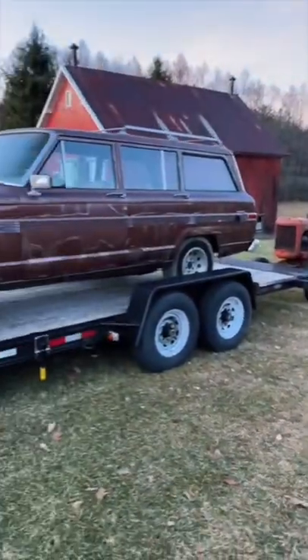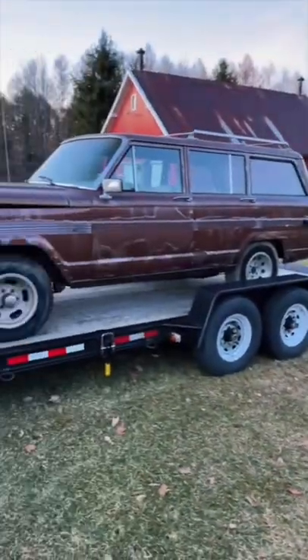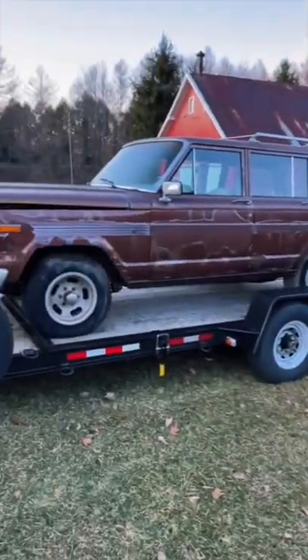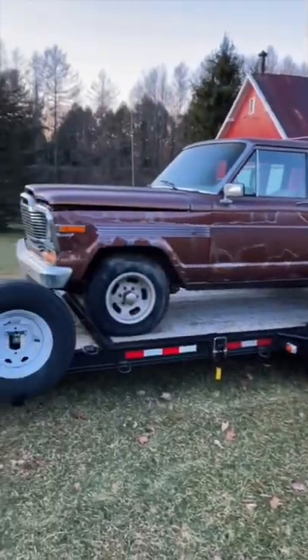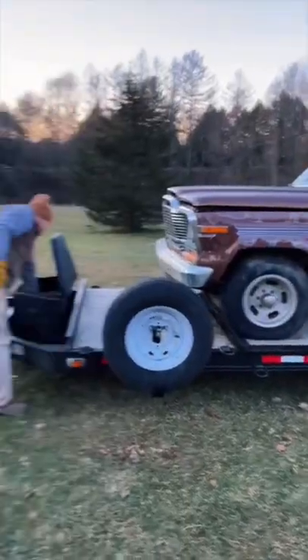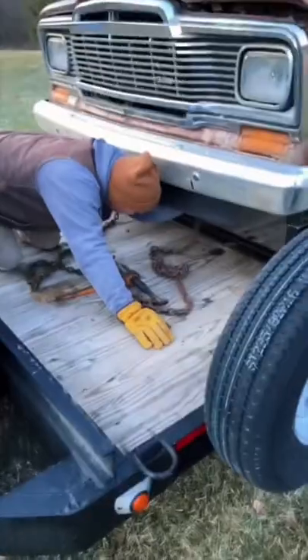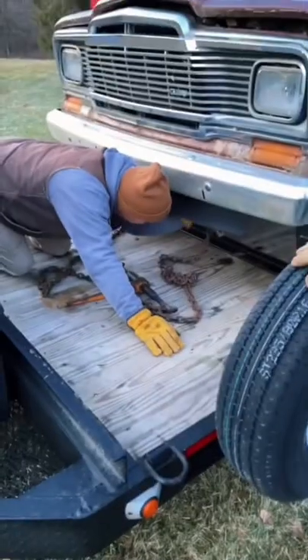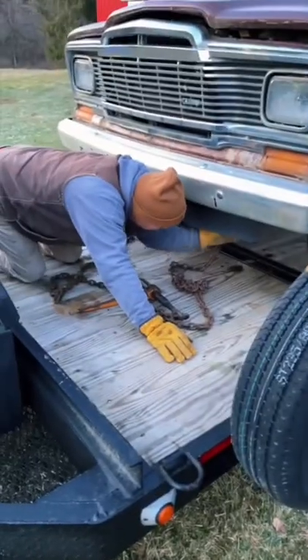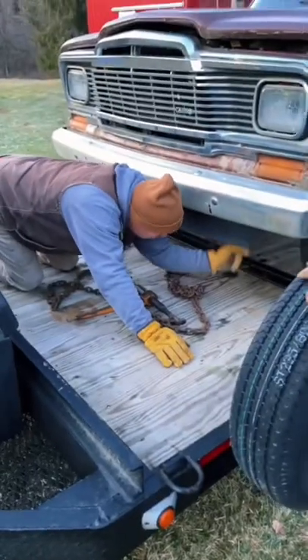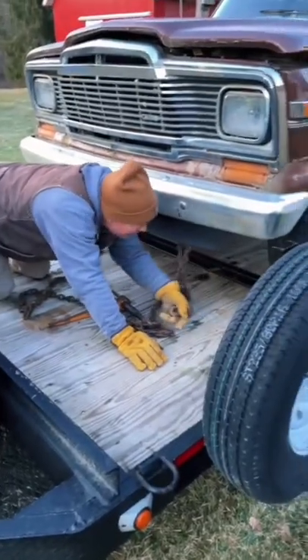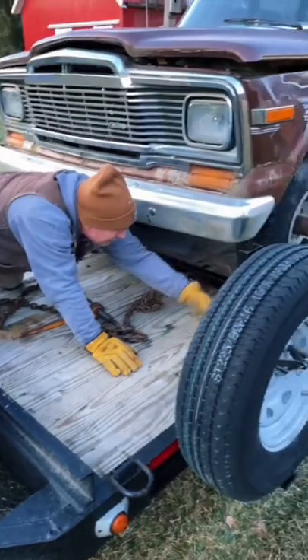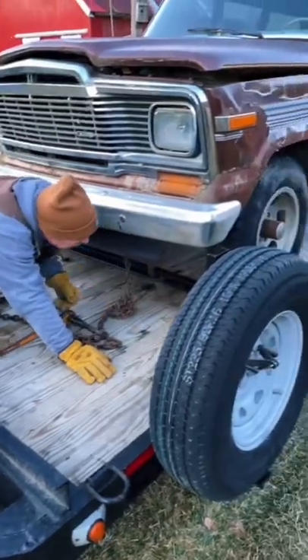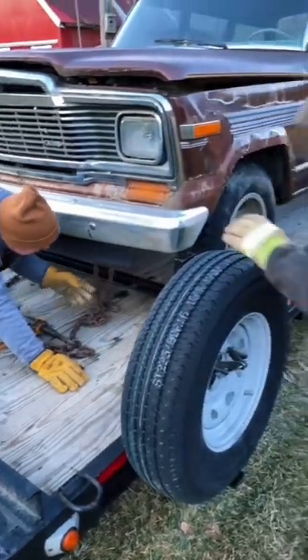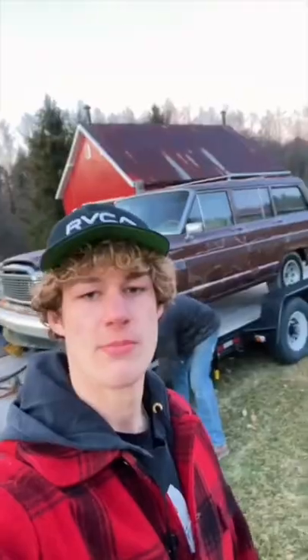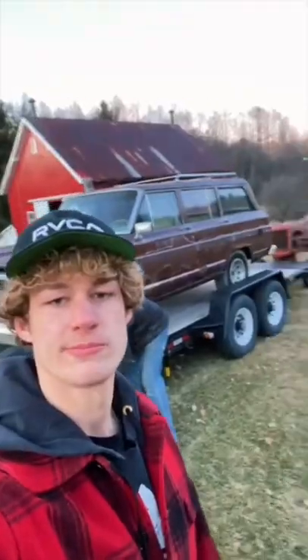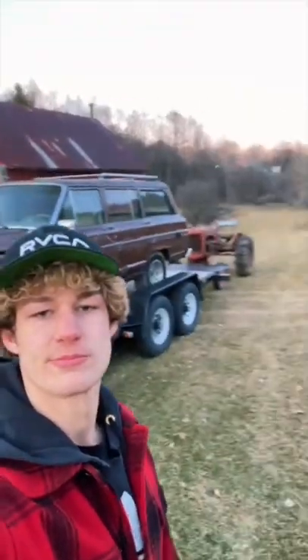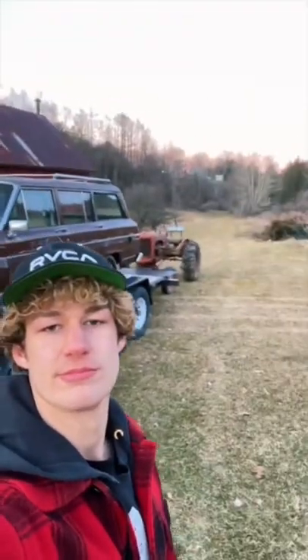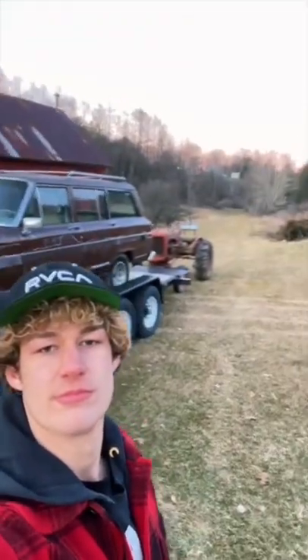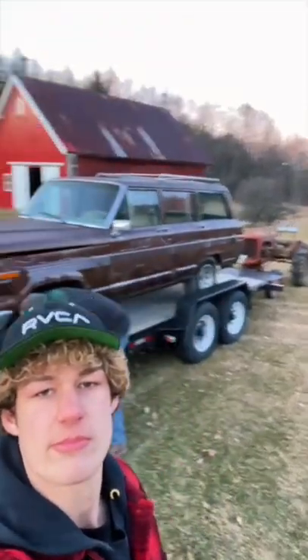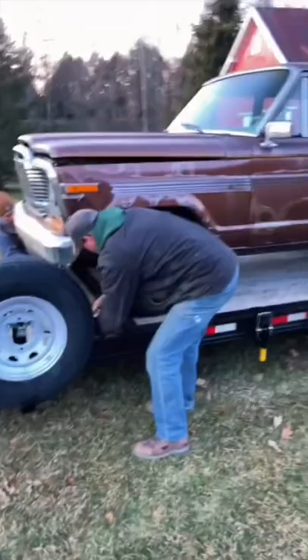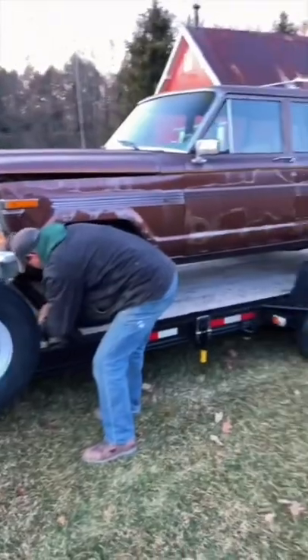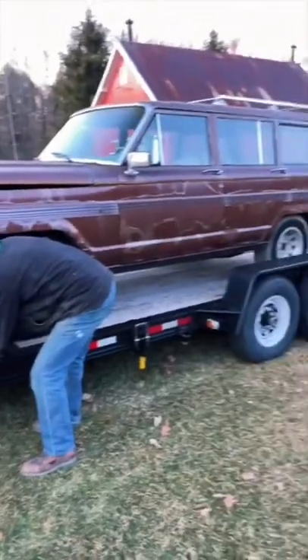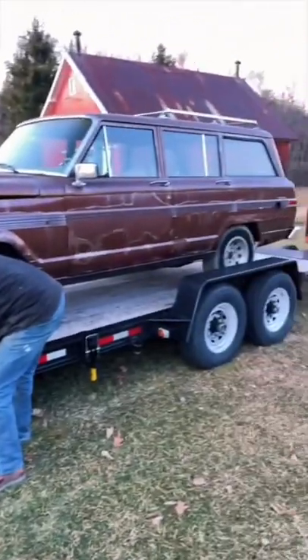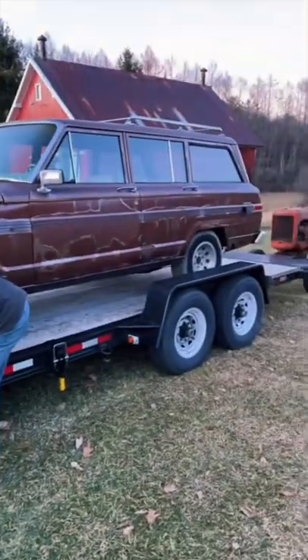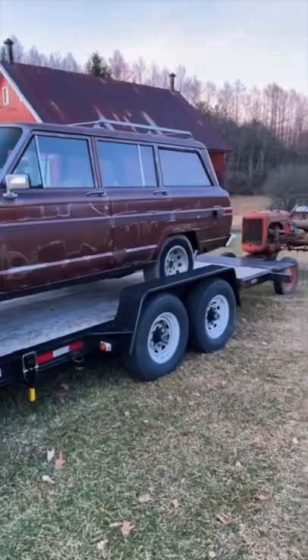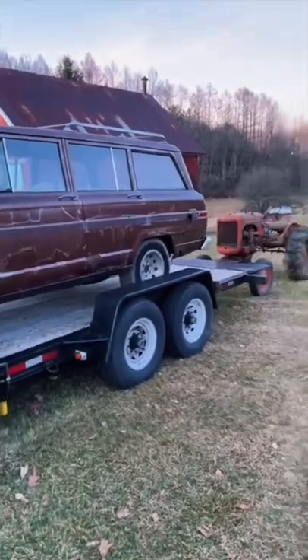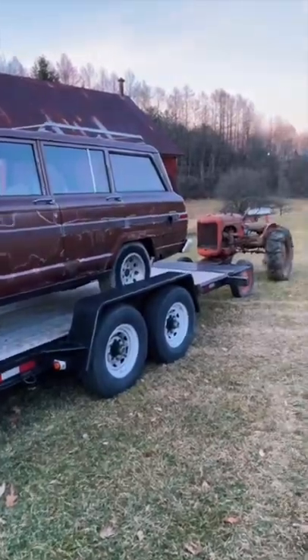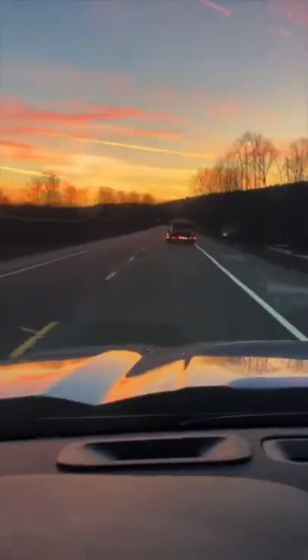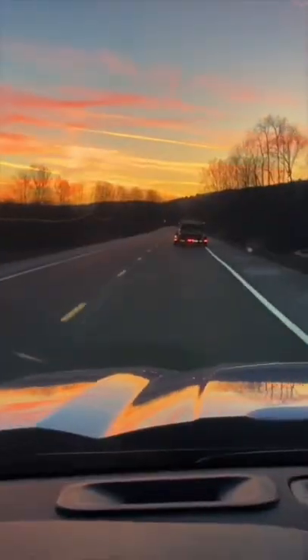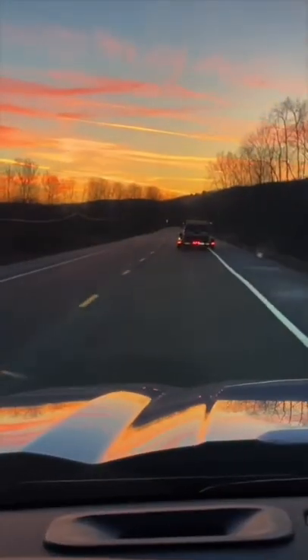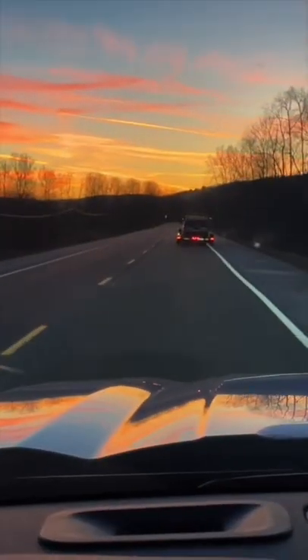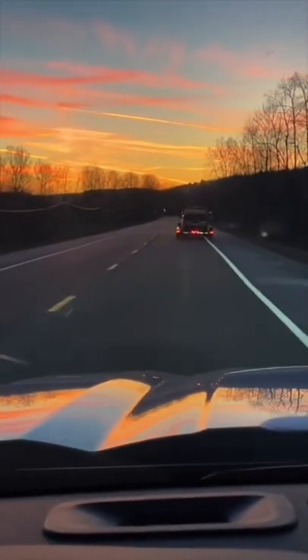So with it finally on there, we need to strap this thing down, so we grab some chains and start throwing them on the front, then we get some more and put them on the rear. With it finally chained down, we're ready to rock and roll, so we start heading down the road — check out this sunset.